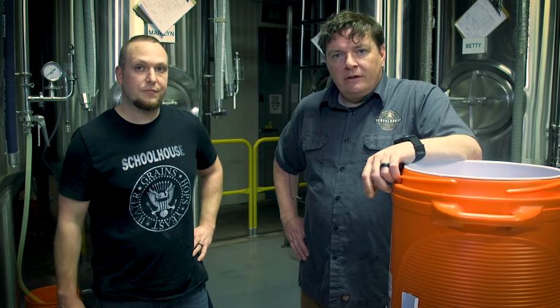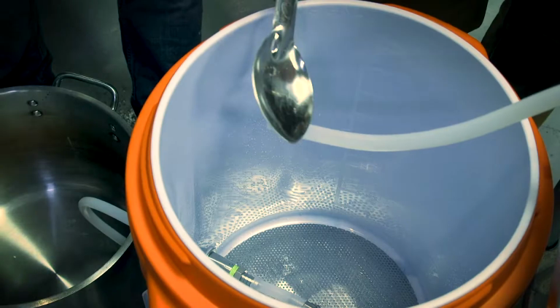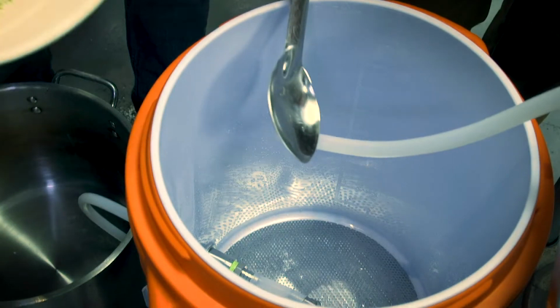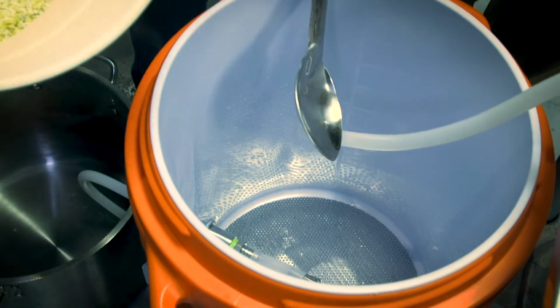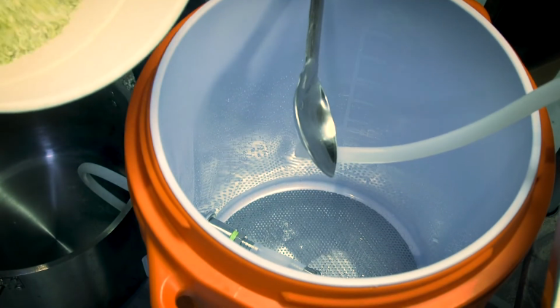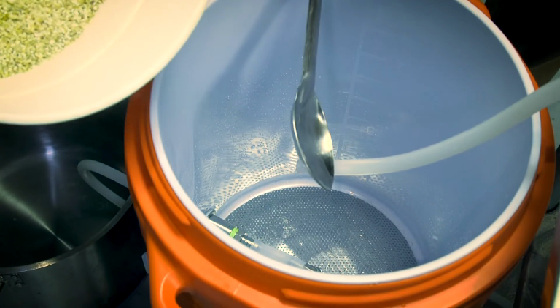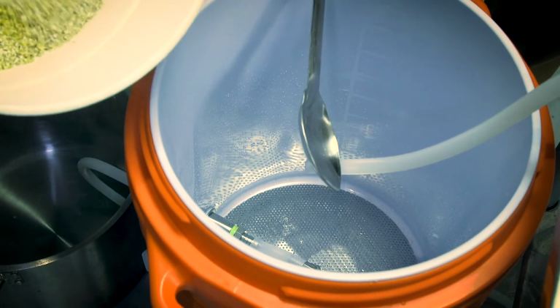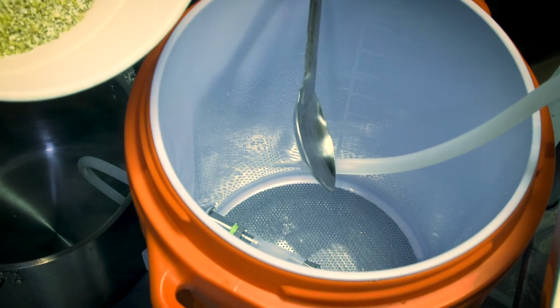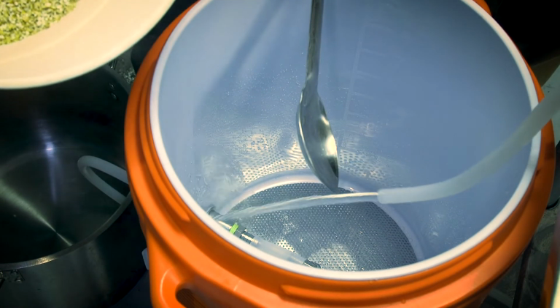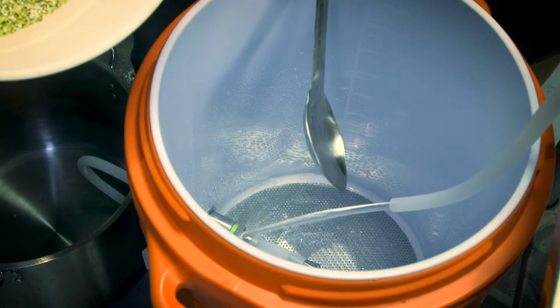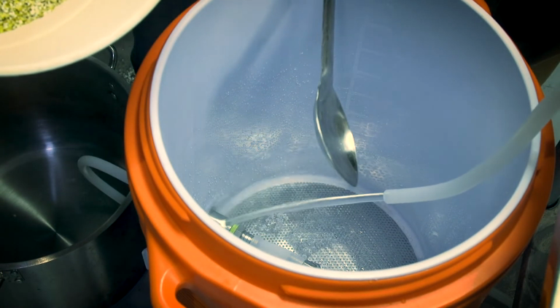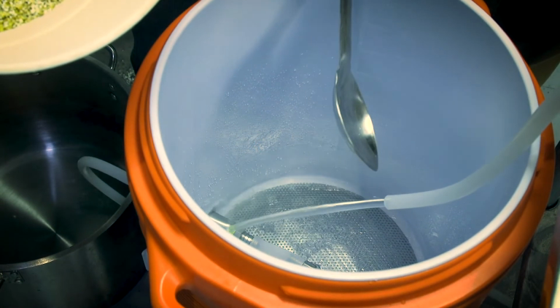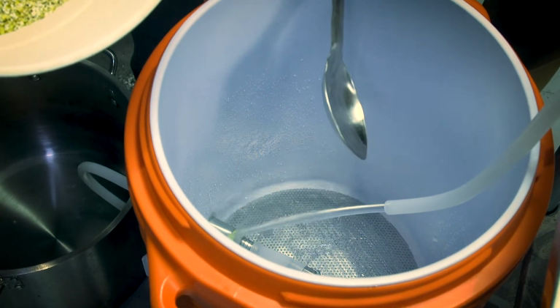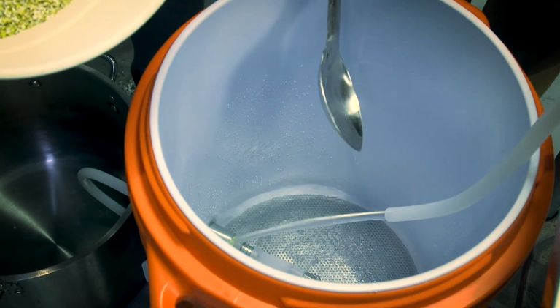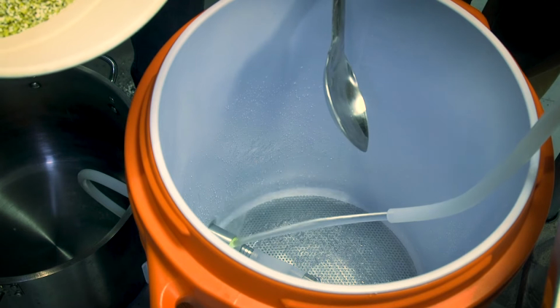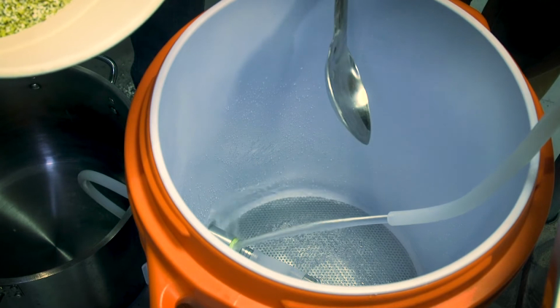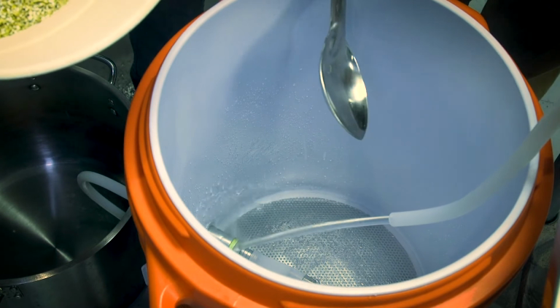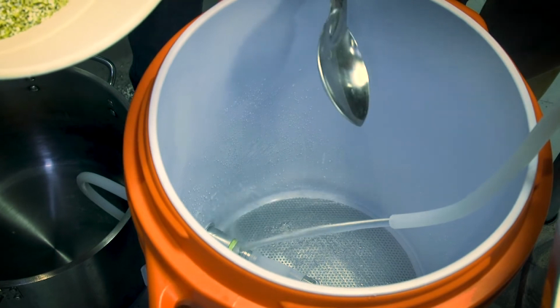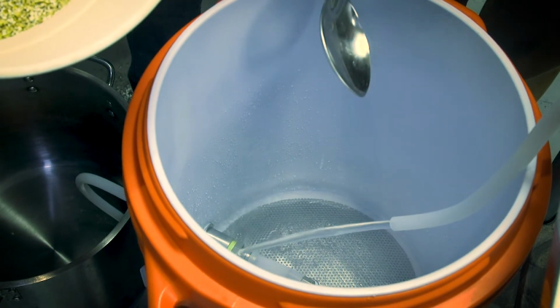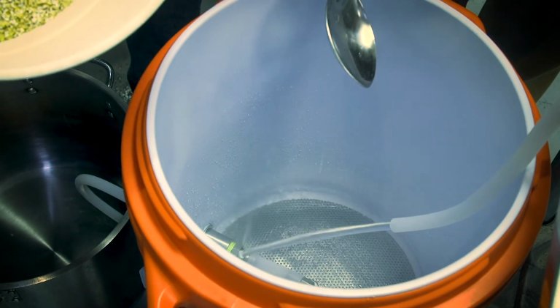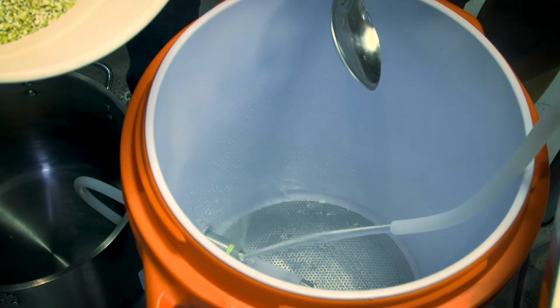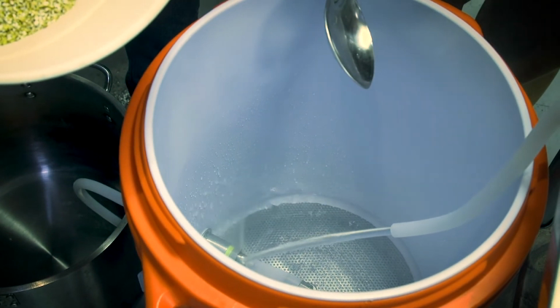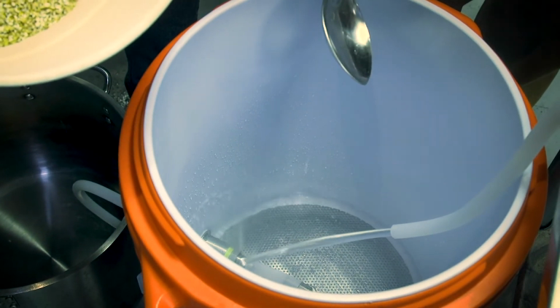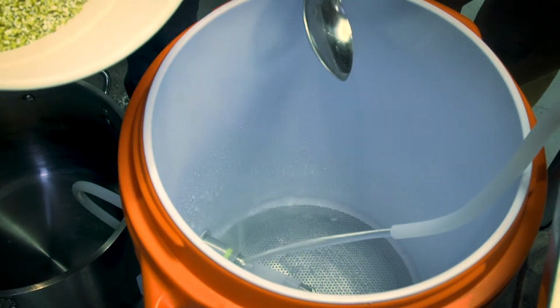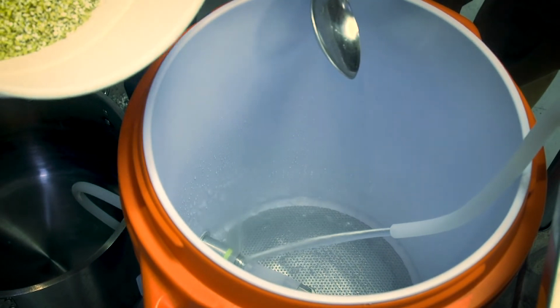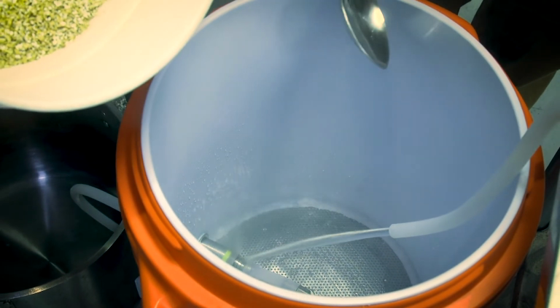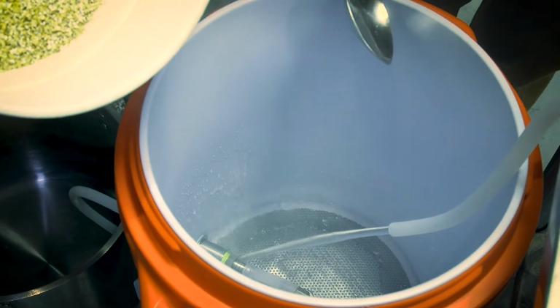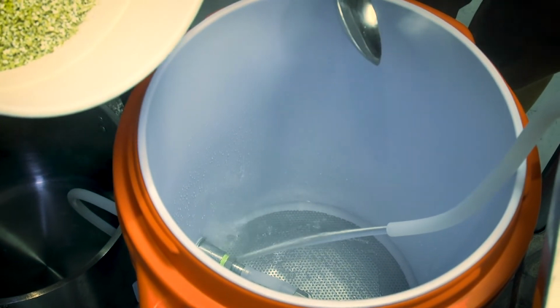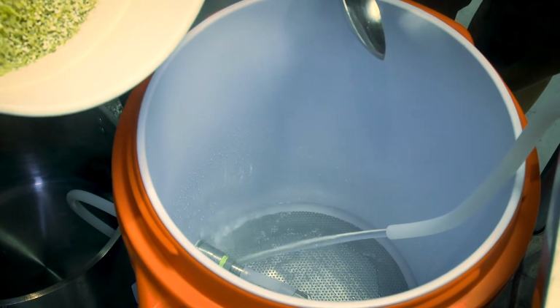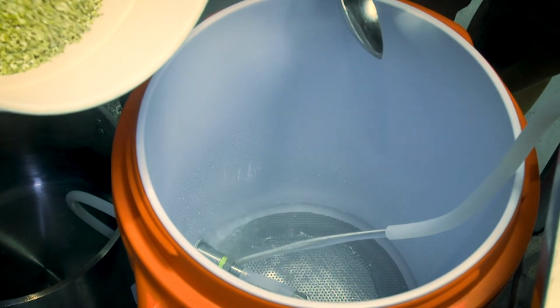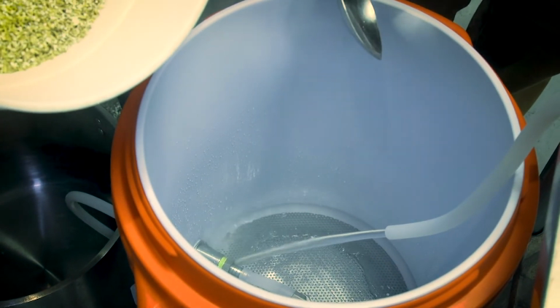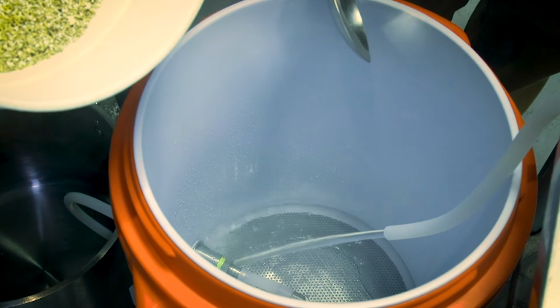I'm going to start with a little bit of water in first so I can start to stir. You're going to actually move in at the same time.